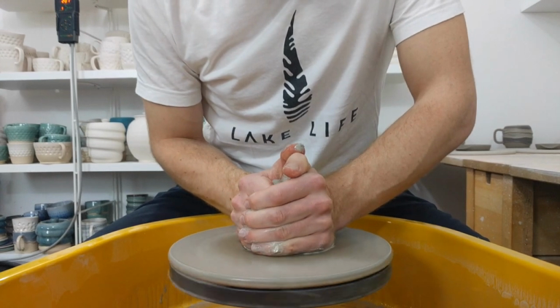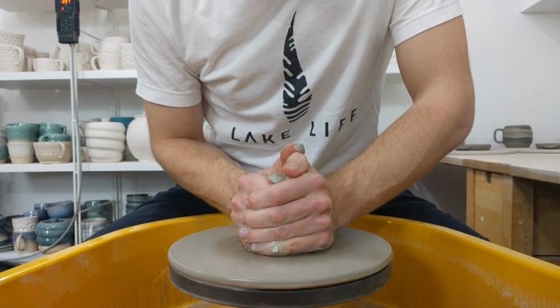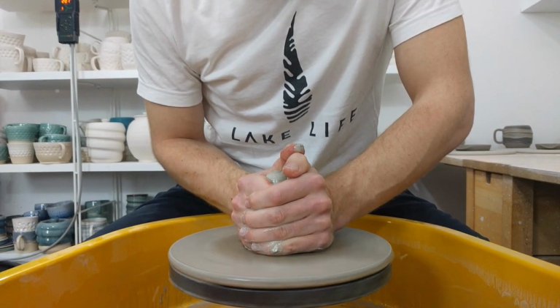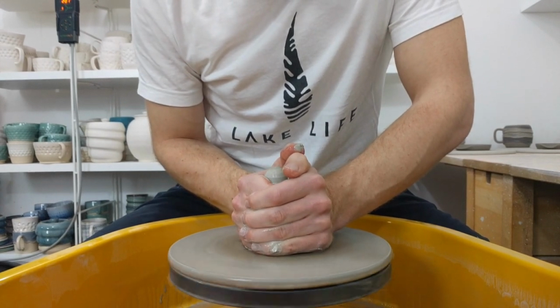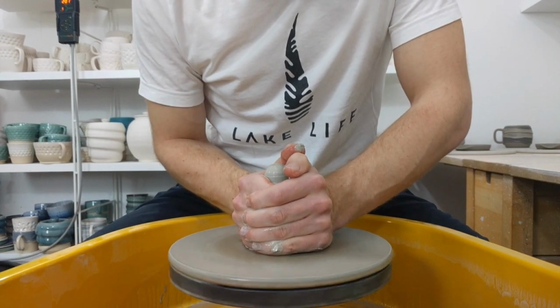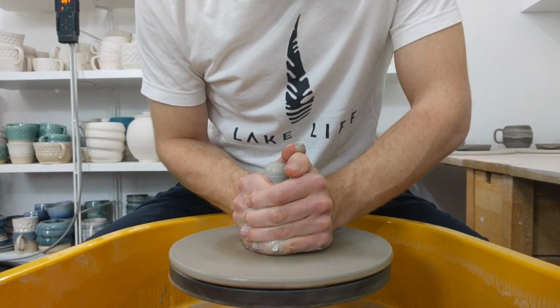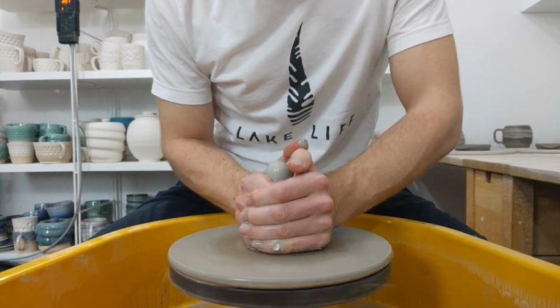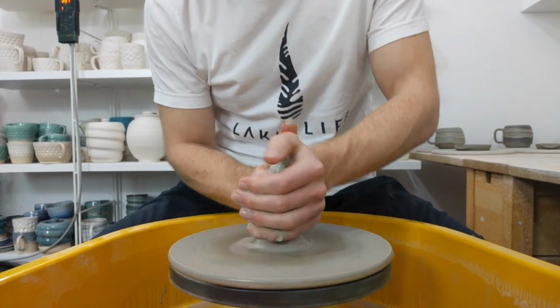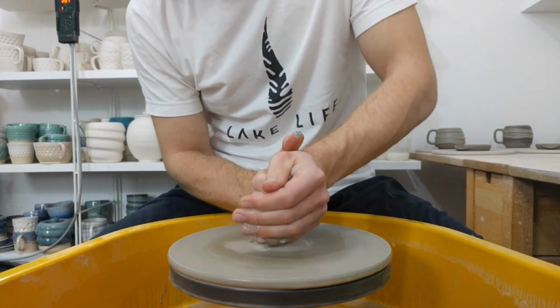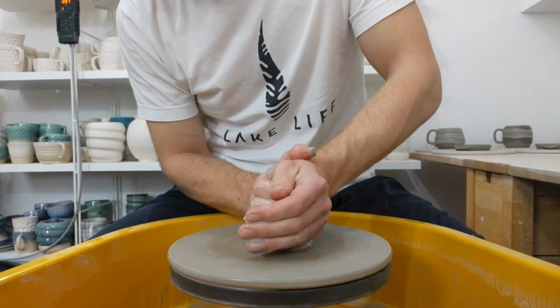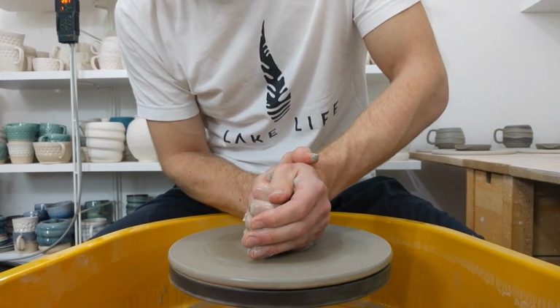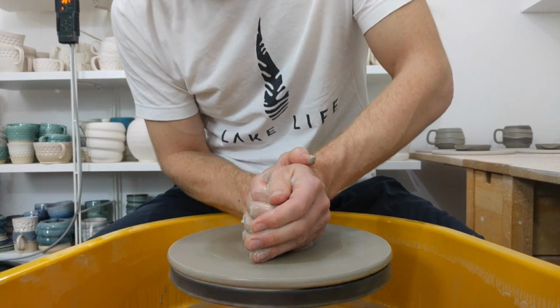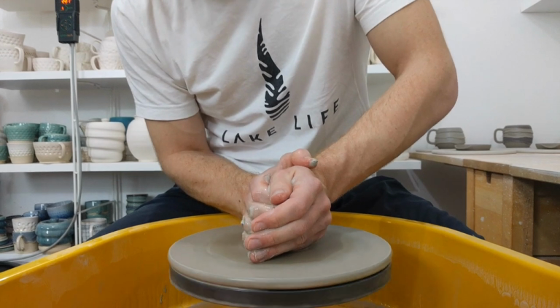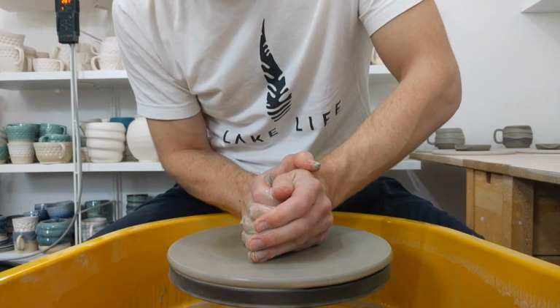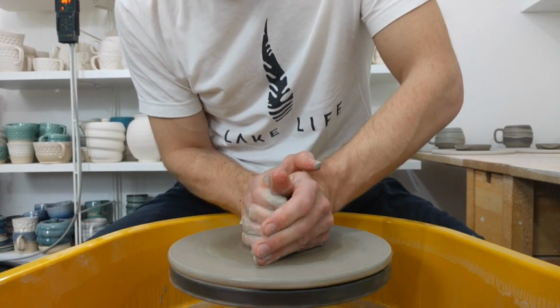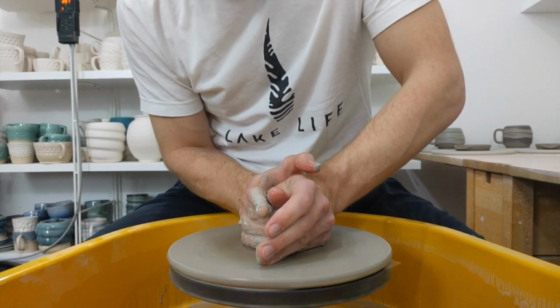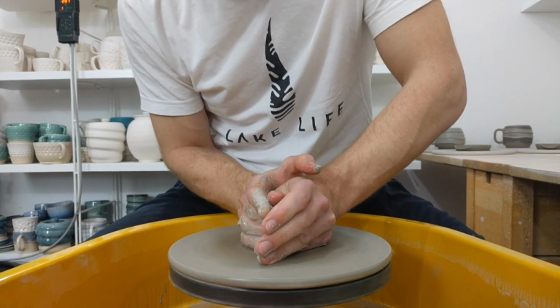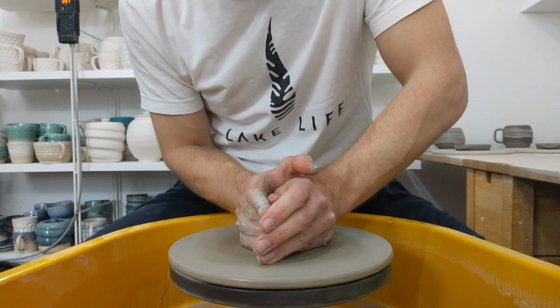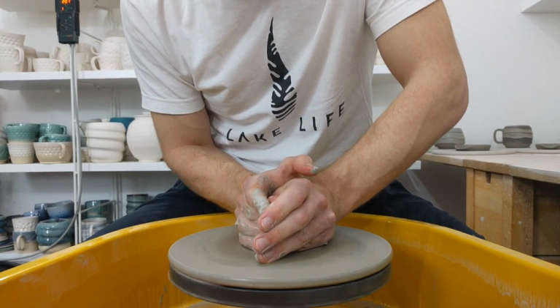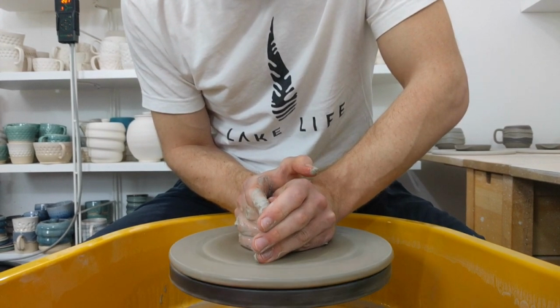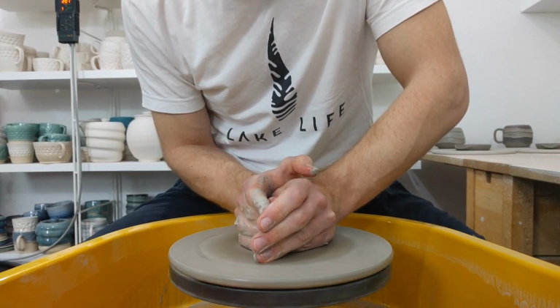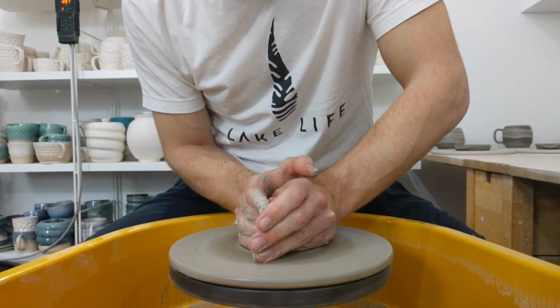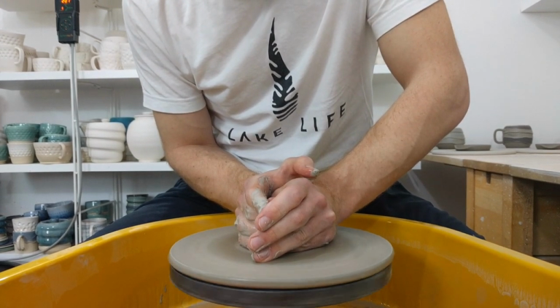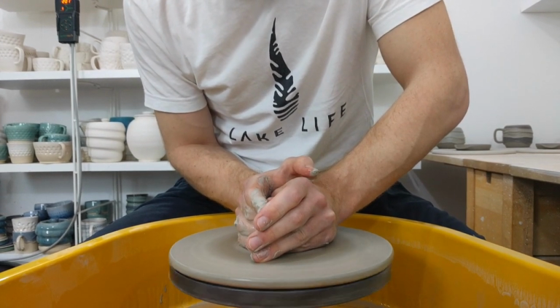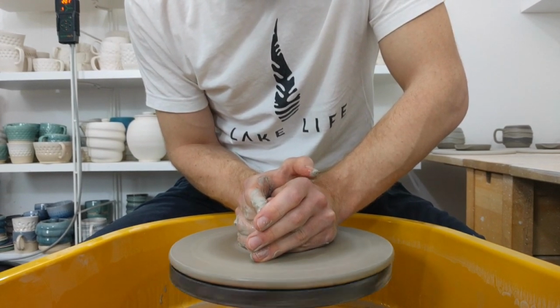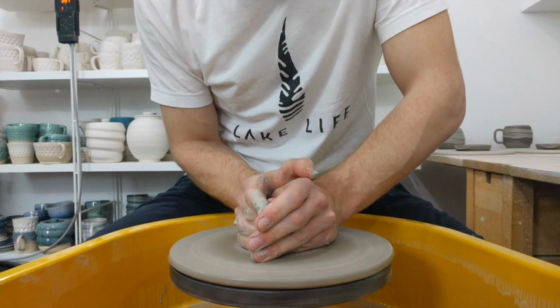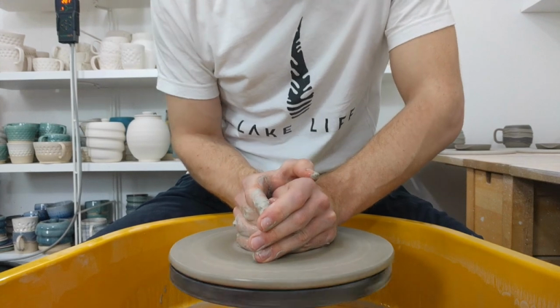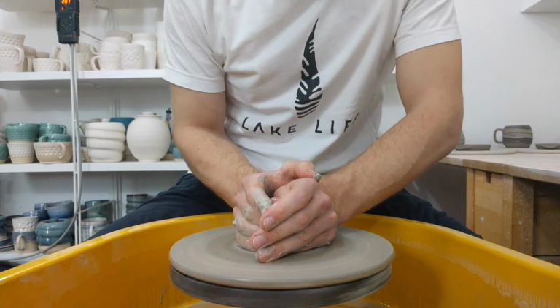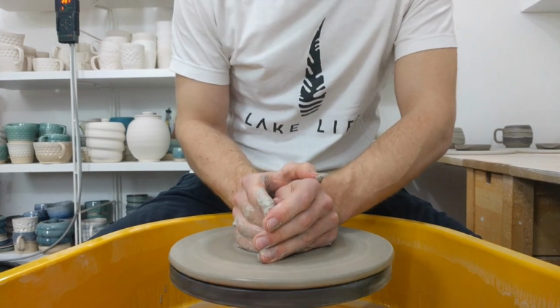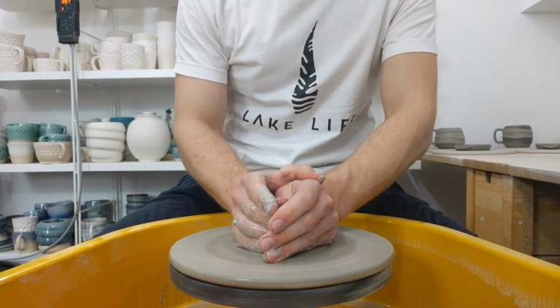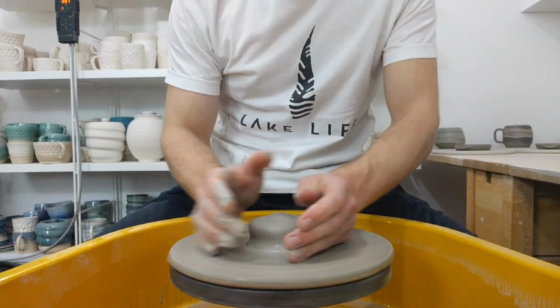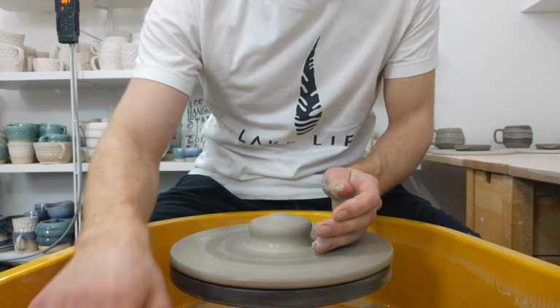As with anything with a lot of clay in the middle, it's important to make sure it's nice and wedged and combed, to avoid those cracks.